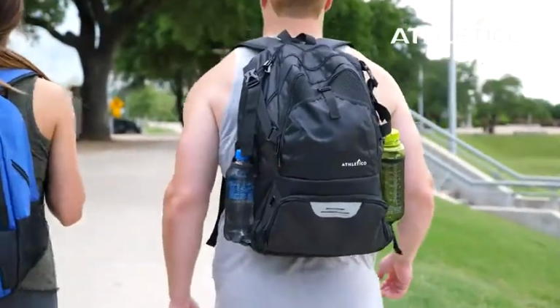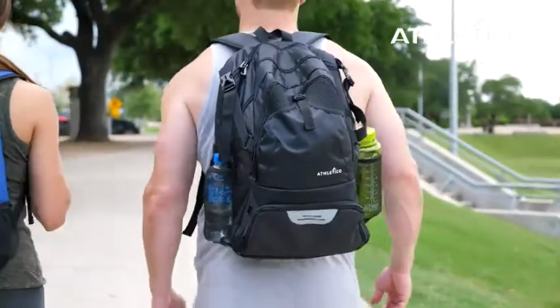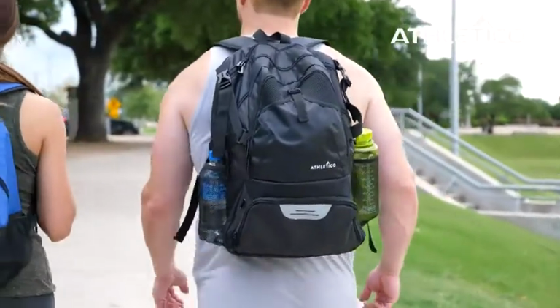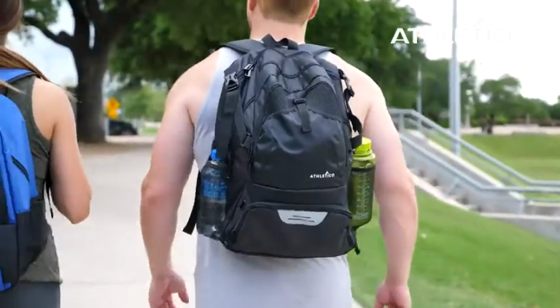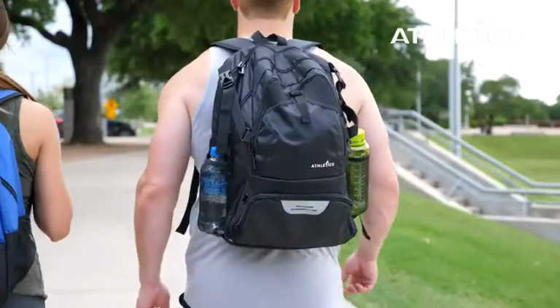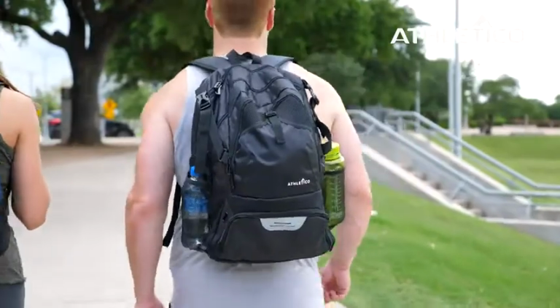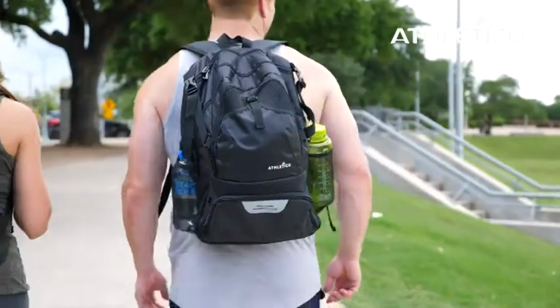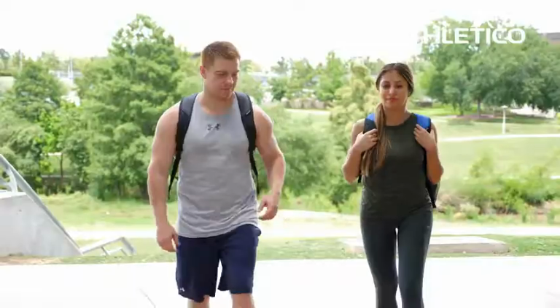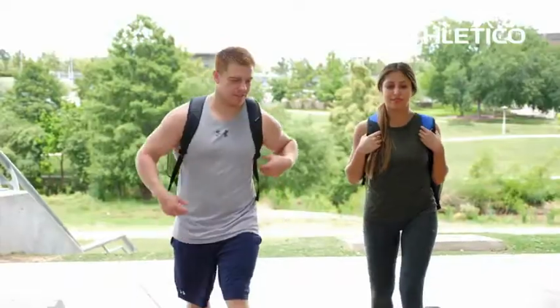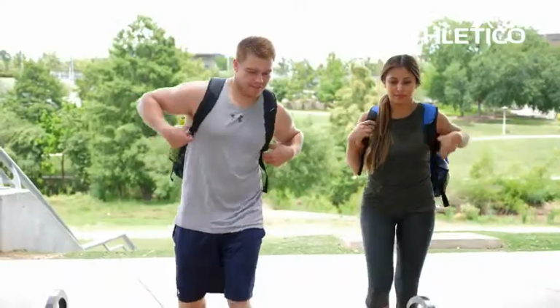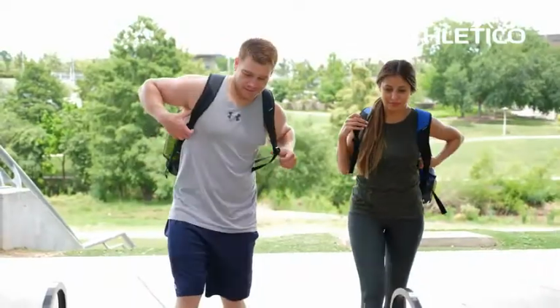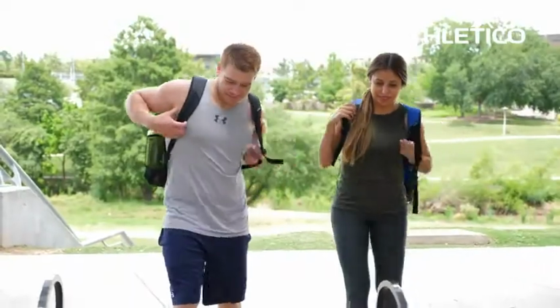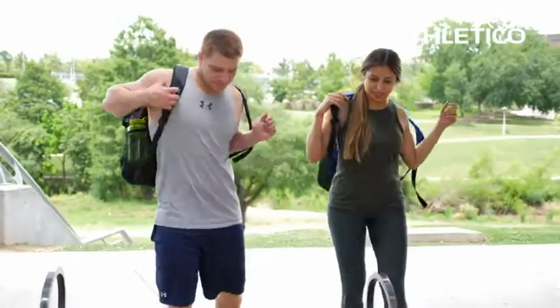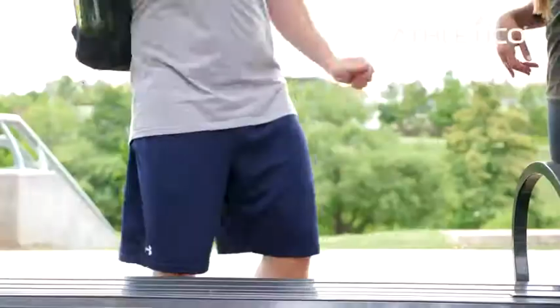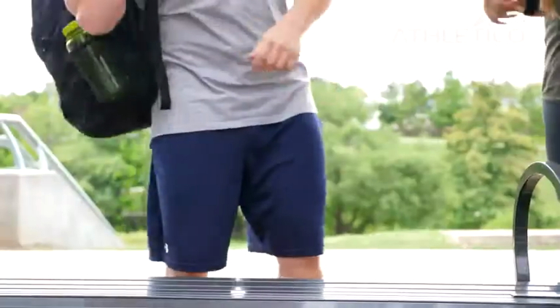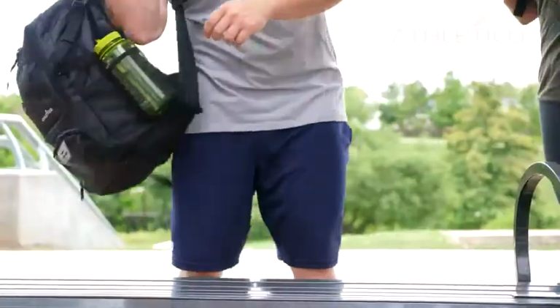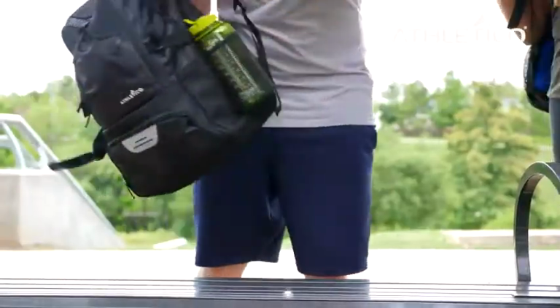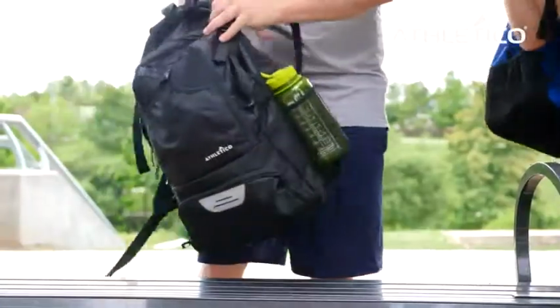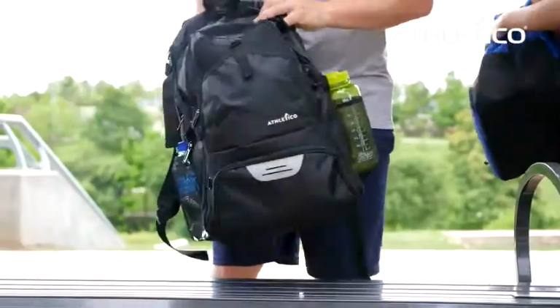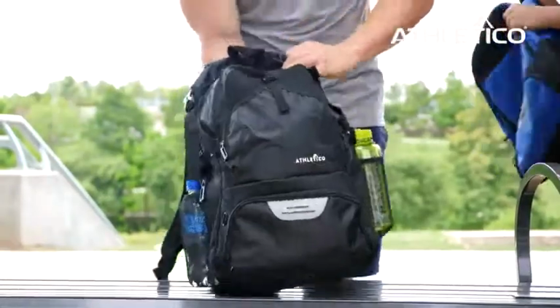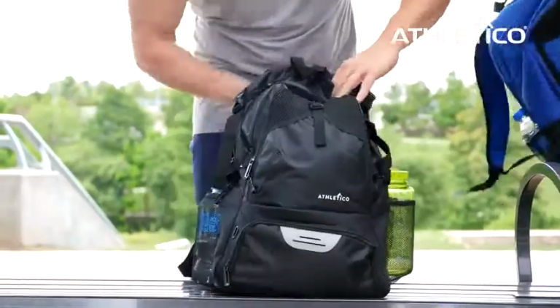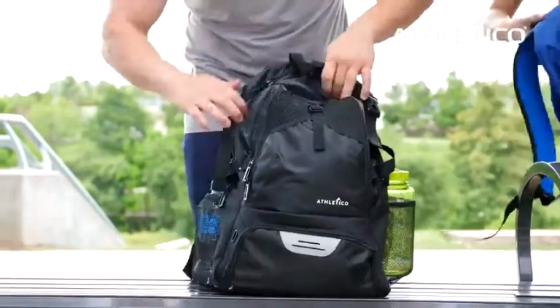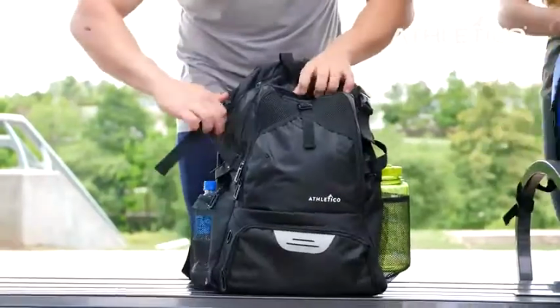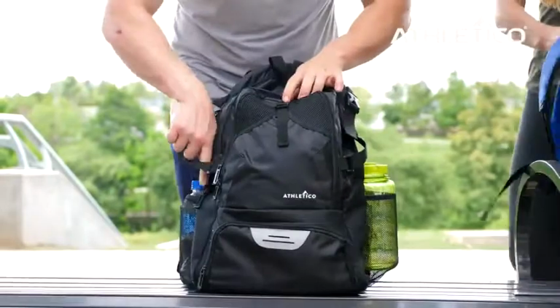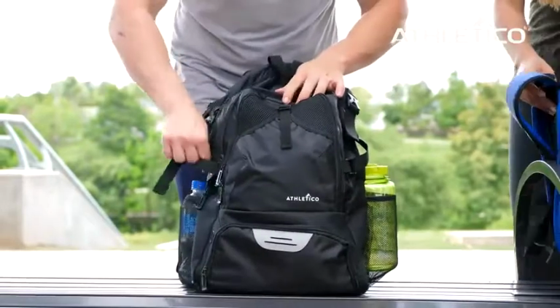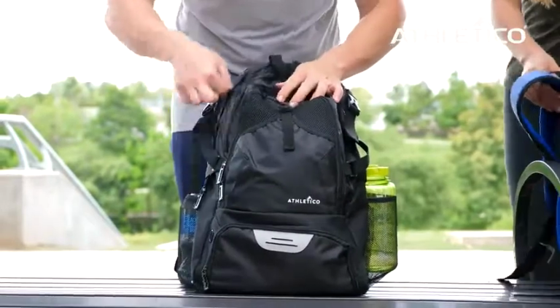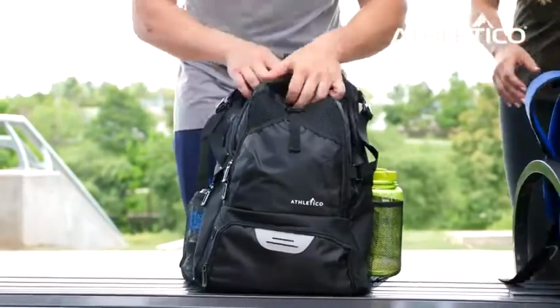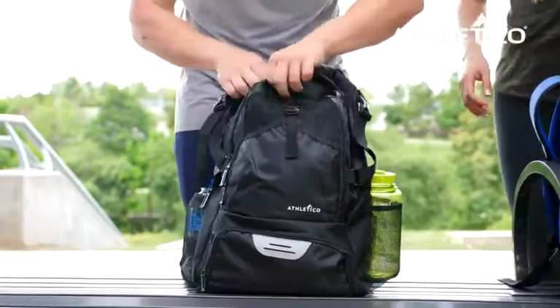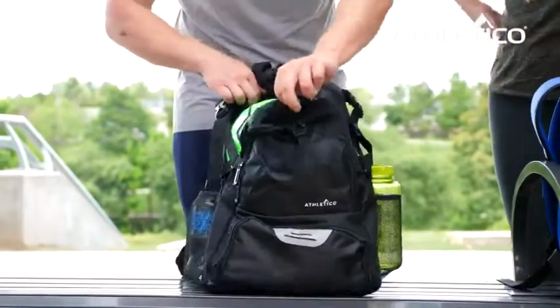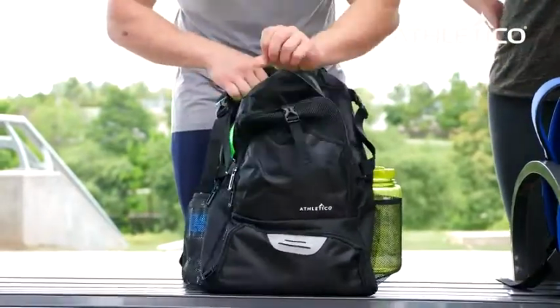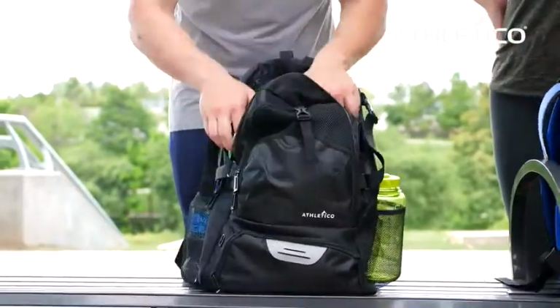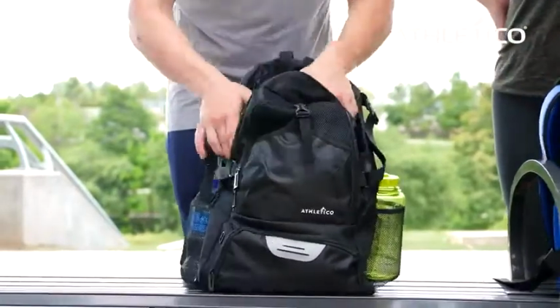This backpack has room for everything you need for the field and more. The specifically designed ball pocket can easily fit a soccer ball, basketball, or volleyball.